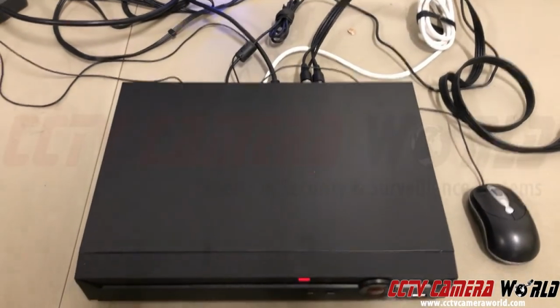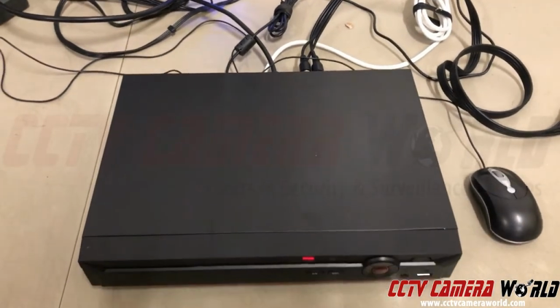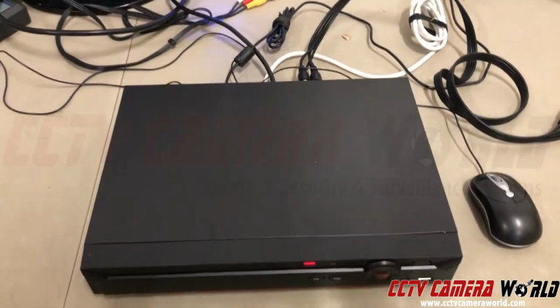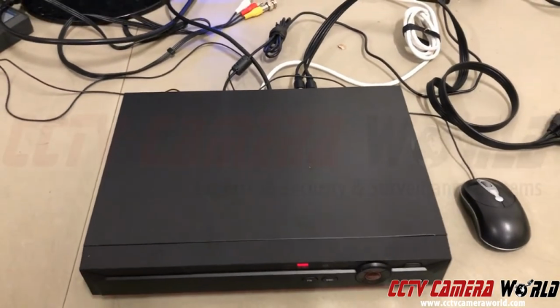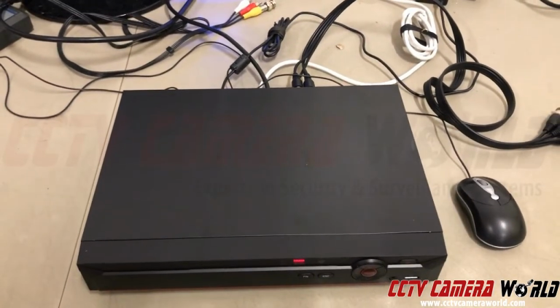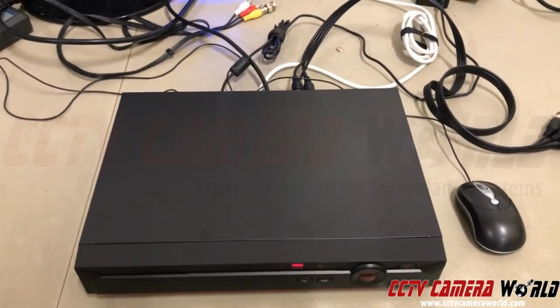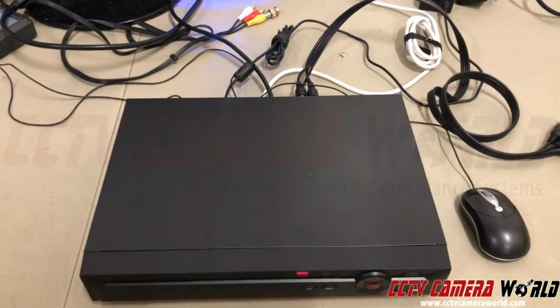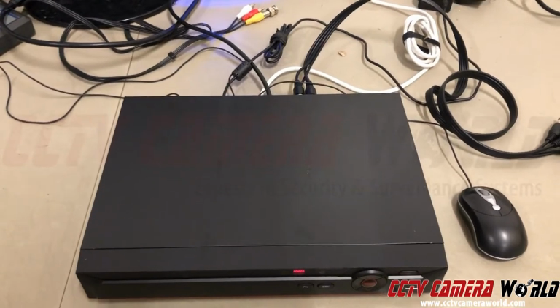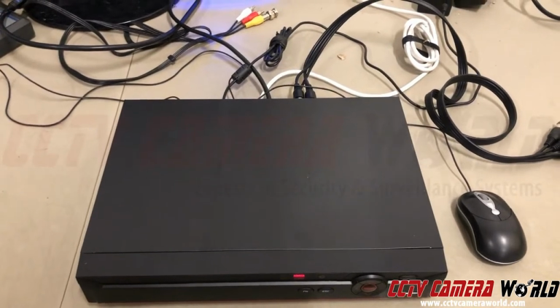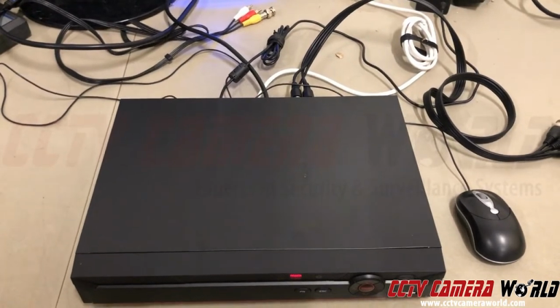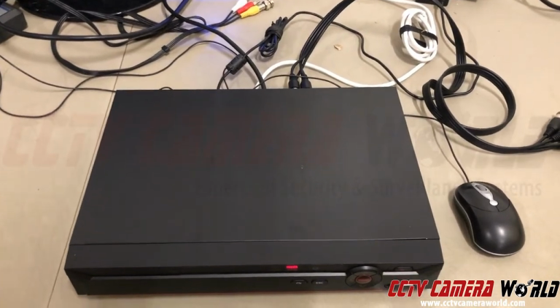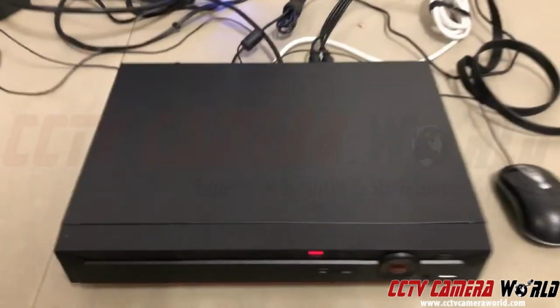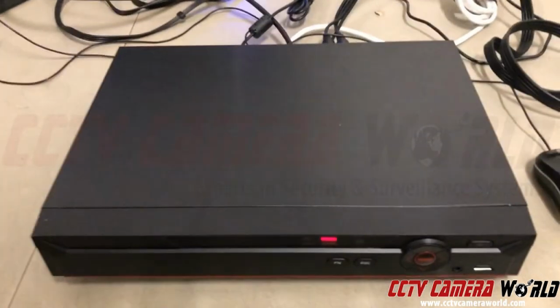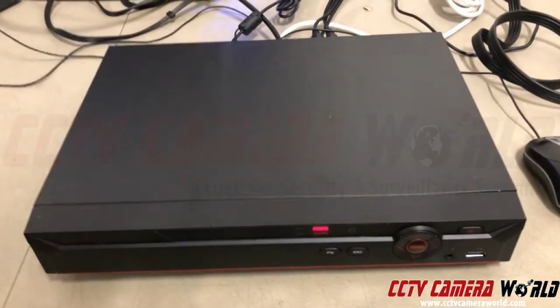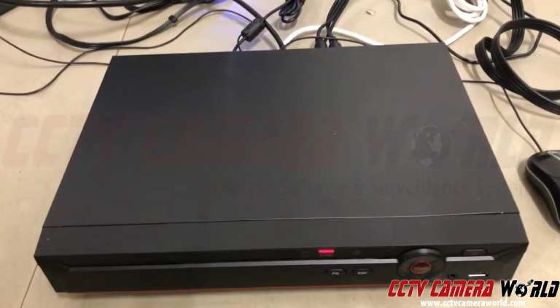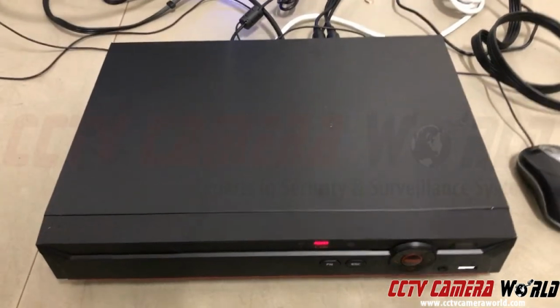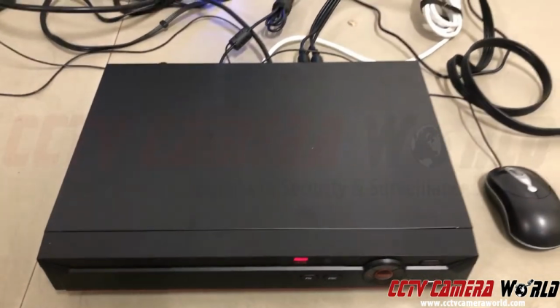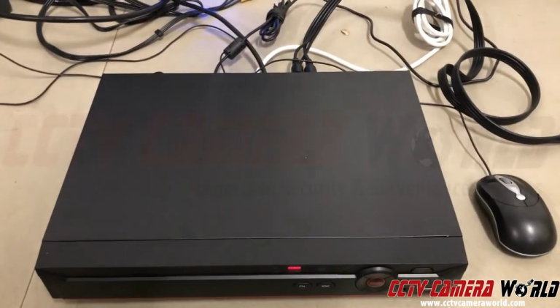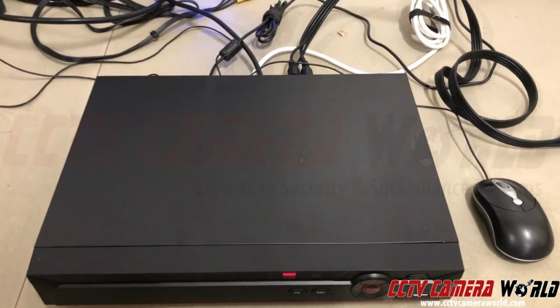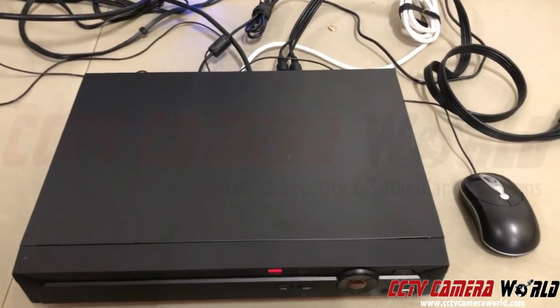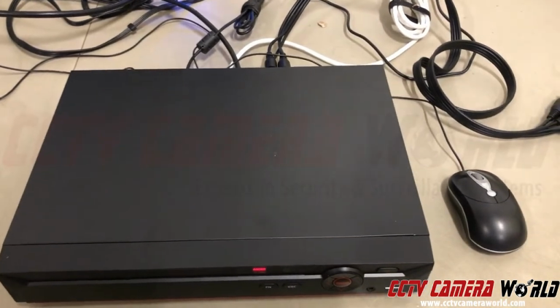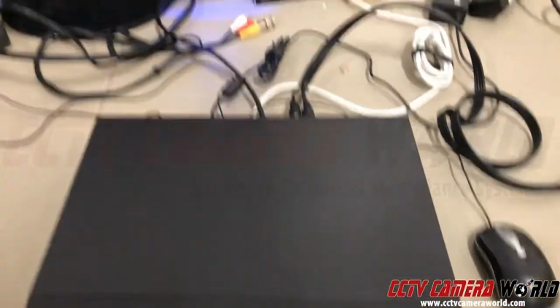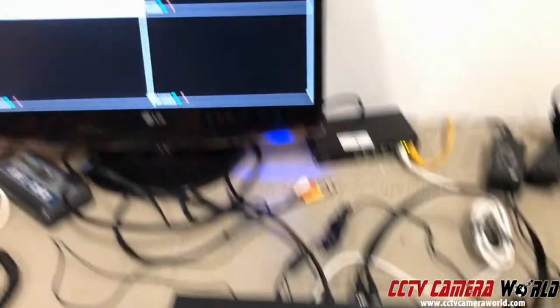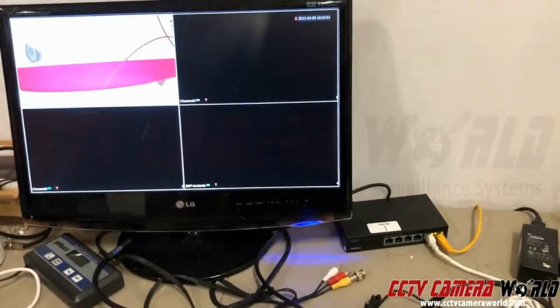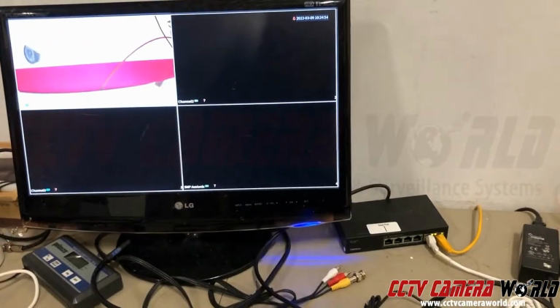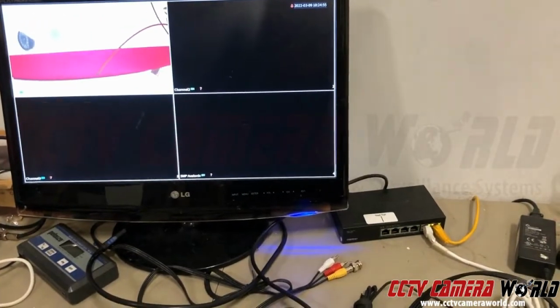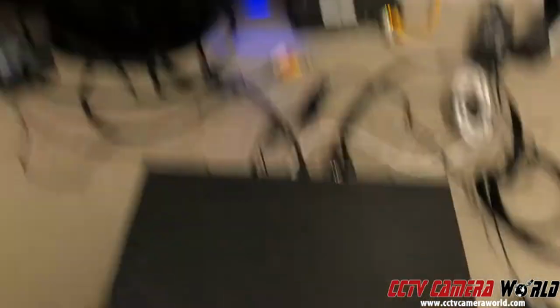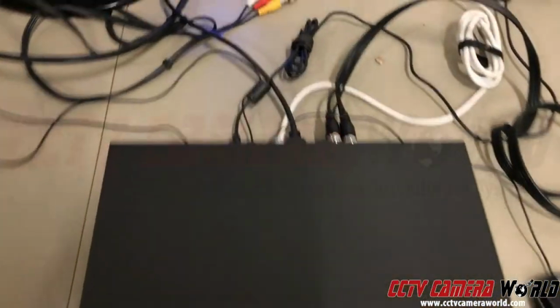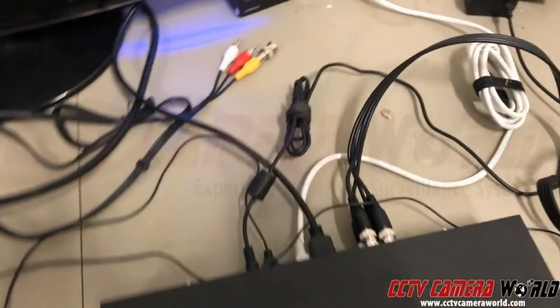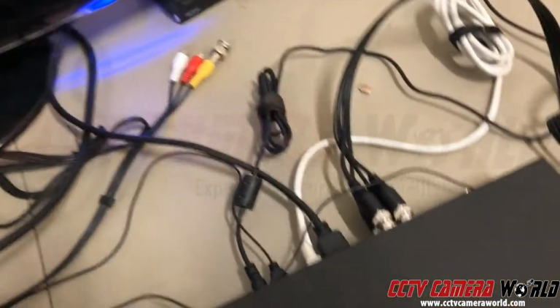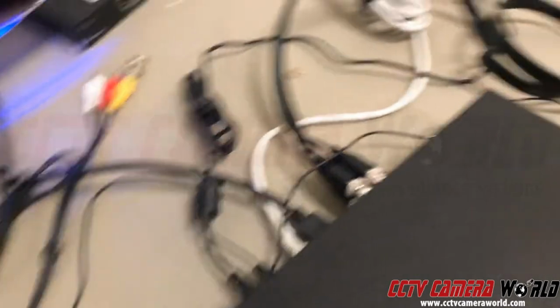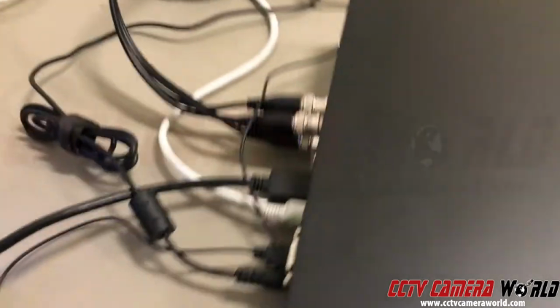So the first thing you do is you locate your DVR box. This is what our DVR box looks like. Yours may be different from the front, but it has a mouse on it and has a monitor connected to it. If you look in the back, I'll show you the connections.